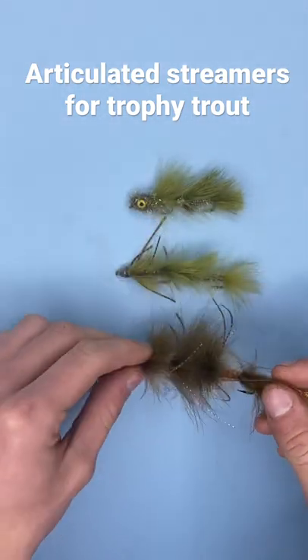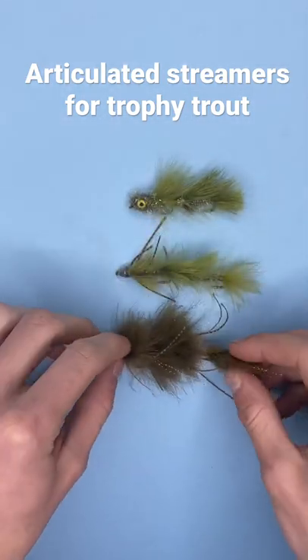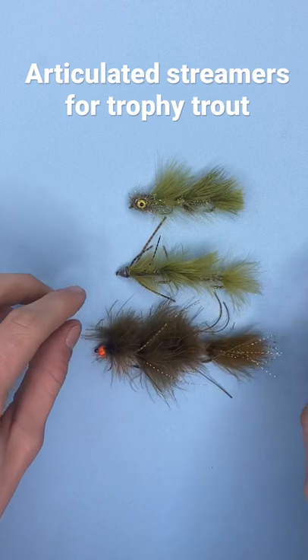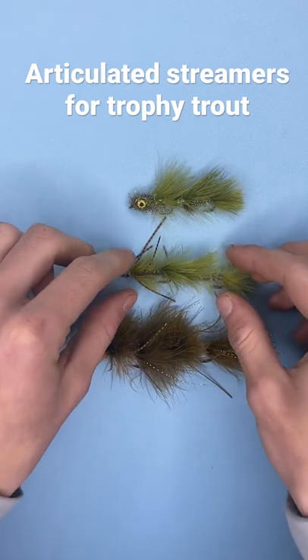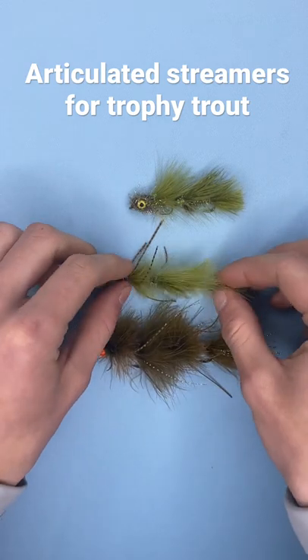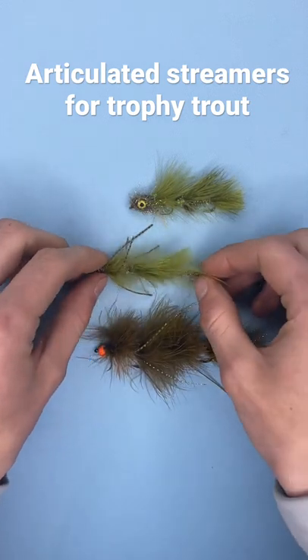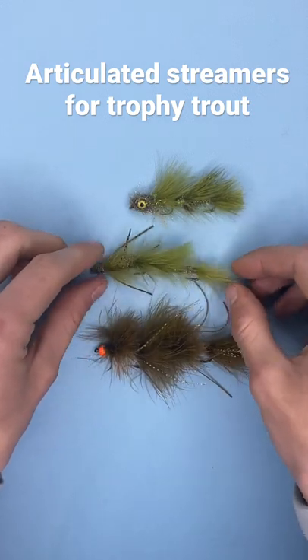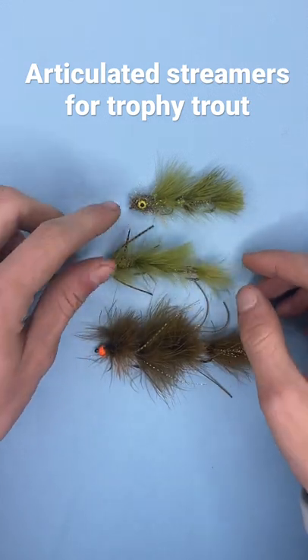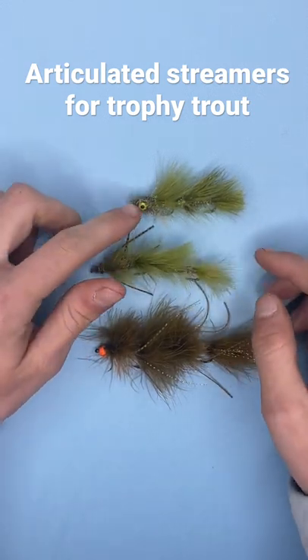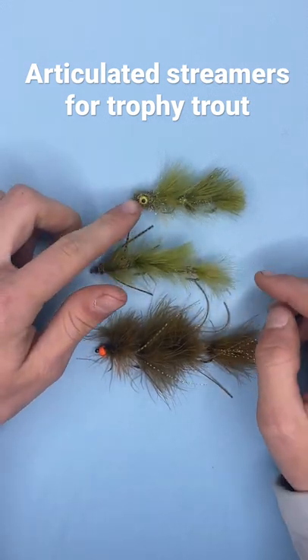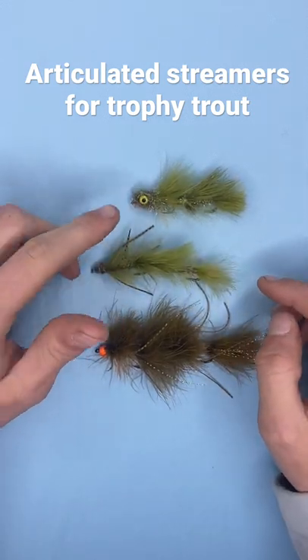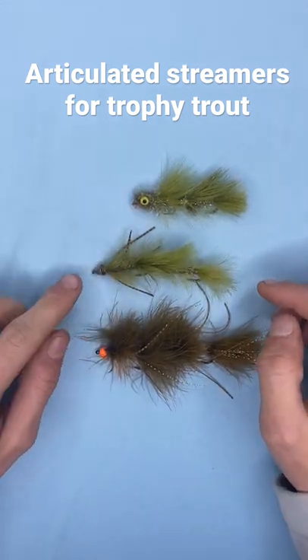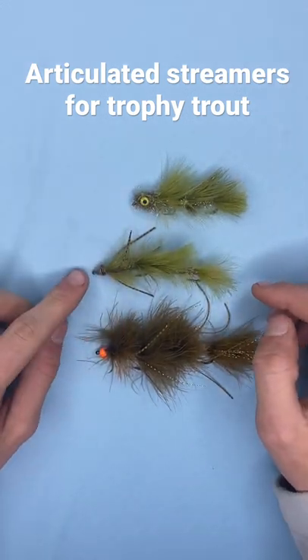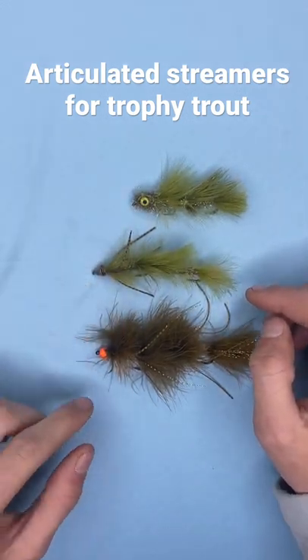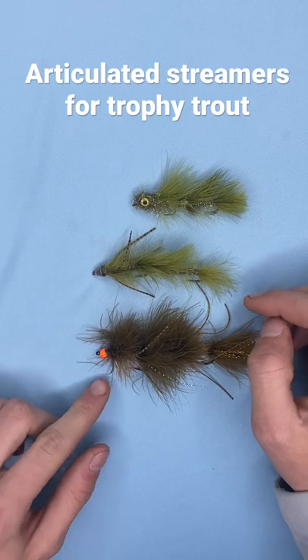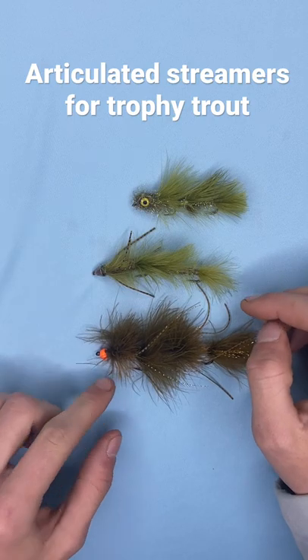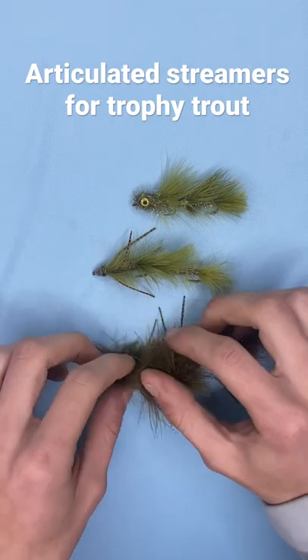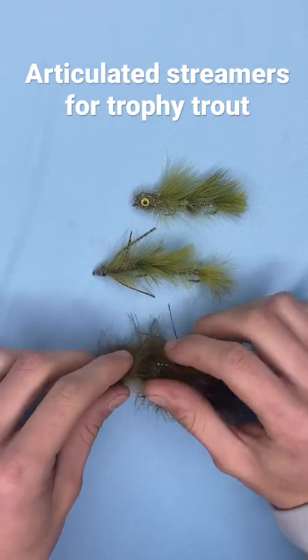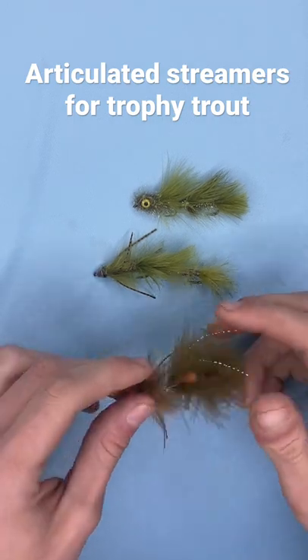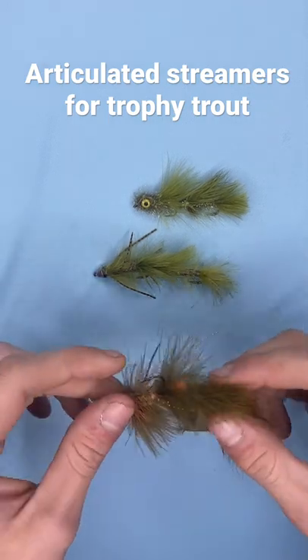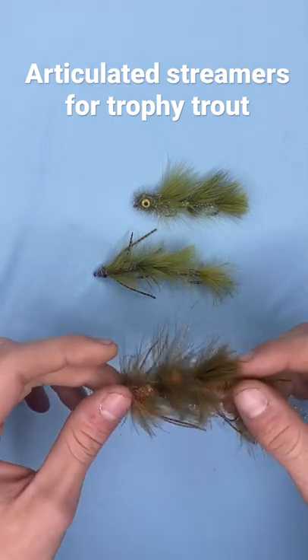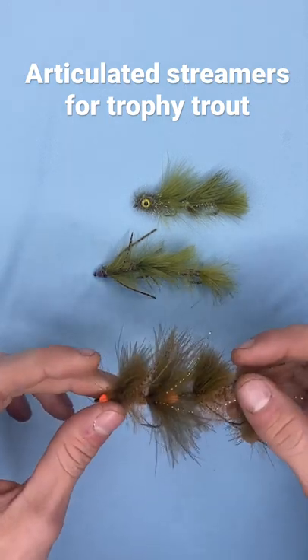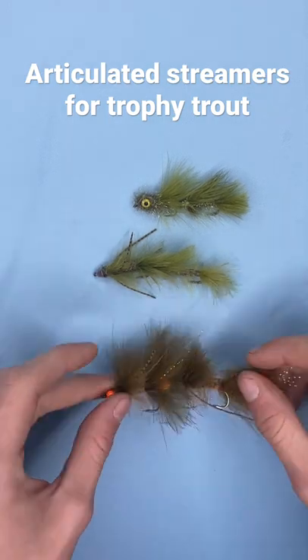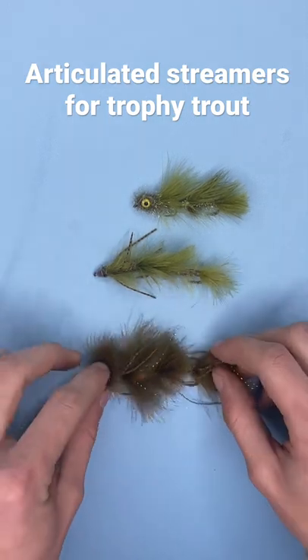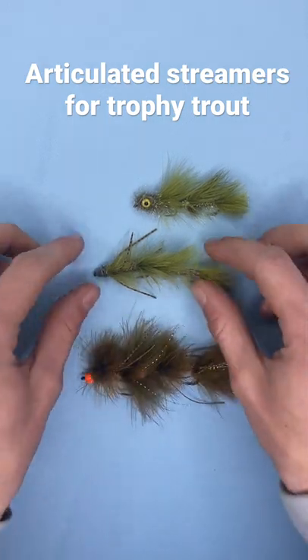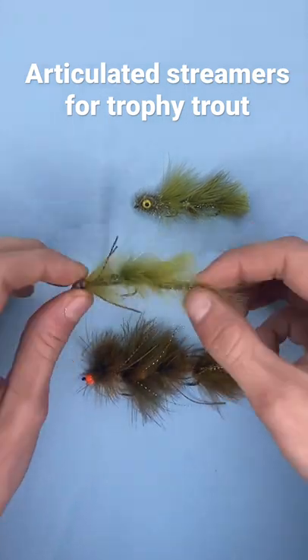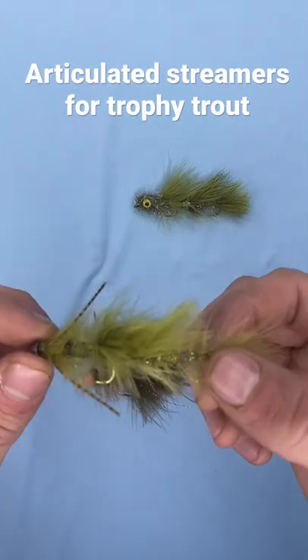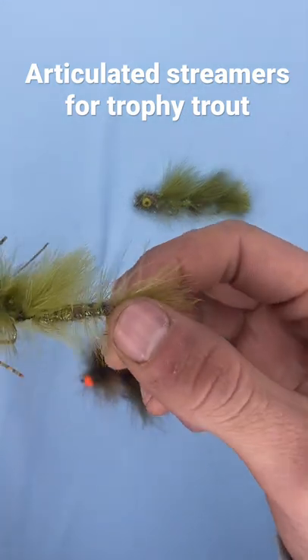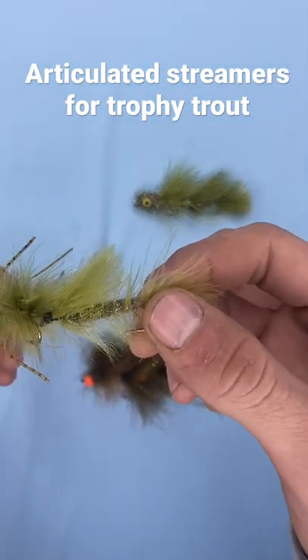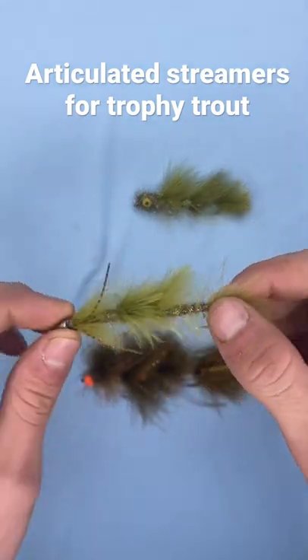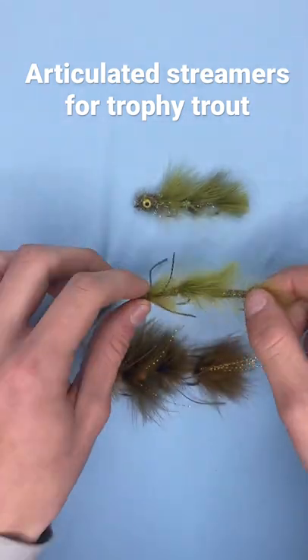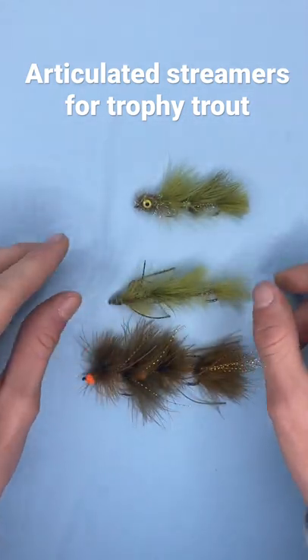These are all variations of a sex dungeon streamer — here tied with dumbbell eyes, a conehead, and an orange bead. All are articulated with two hooks, with essentially a woolly bugger underbody.